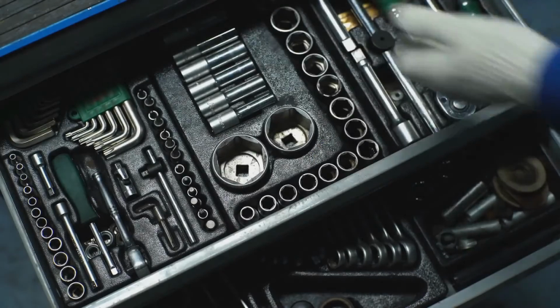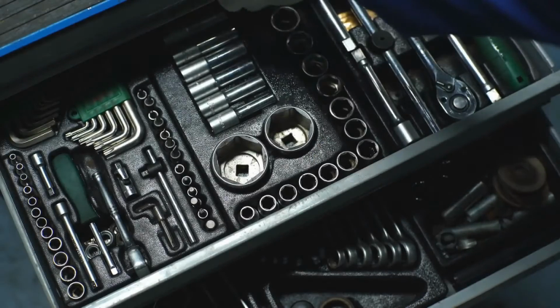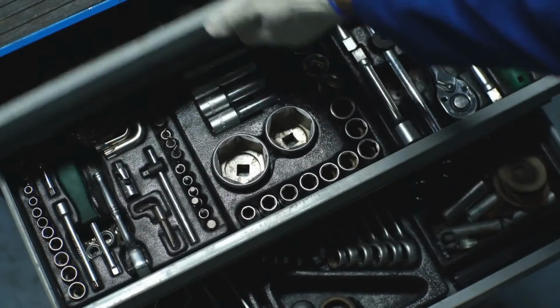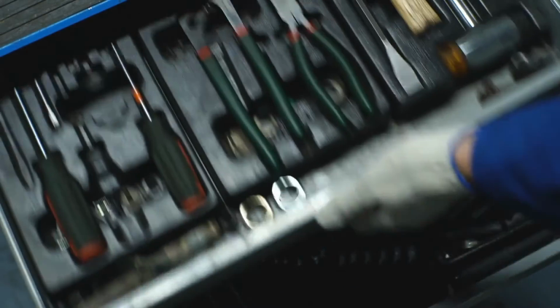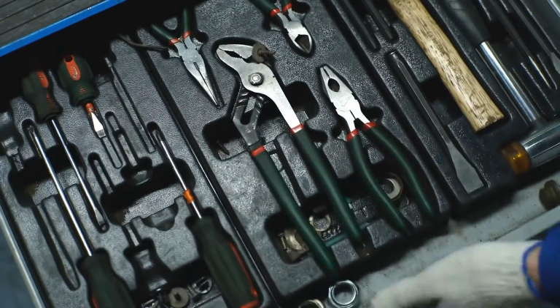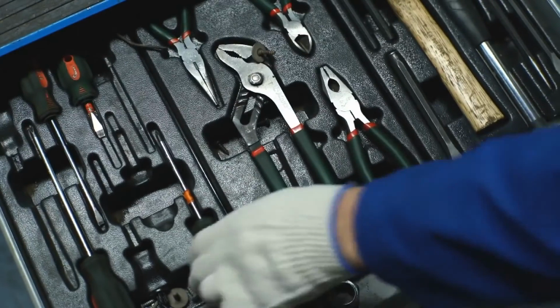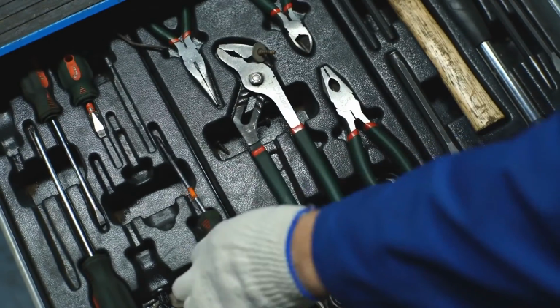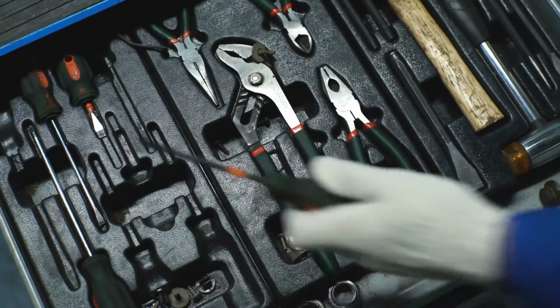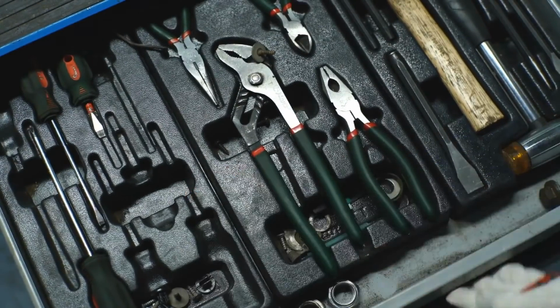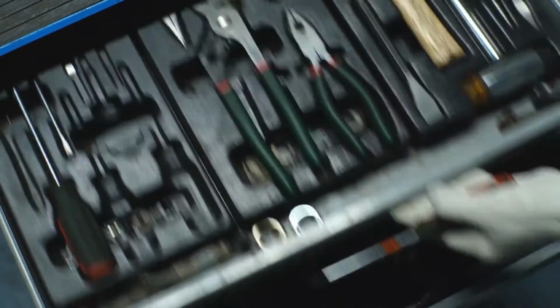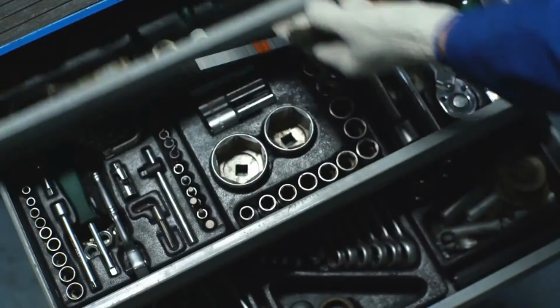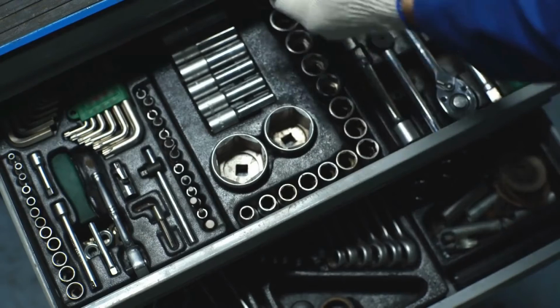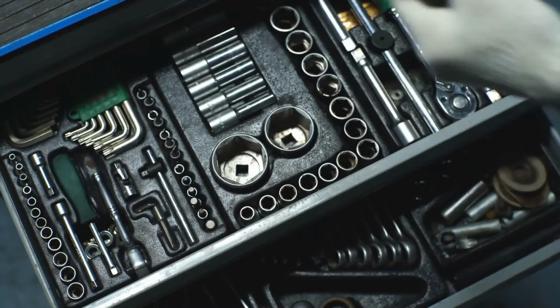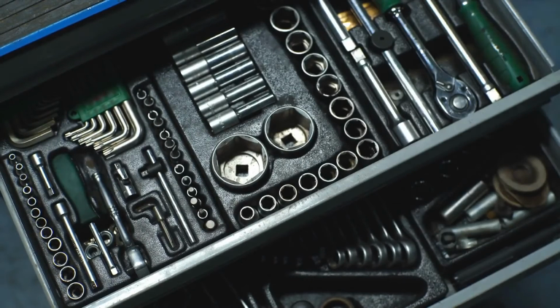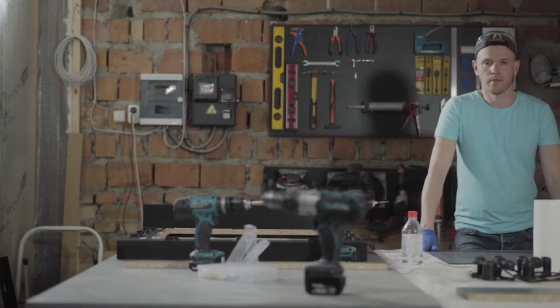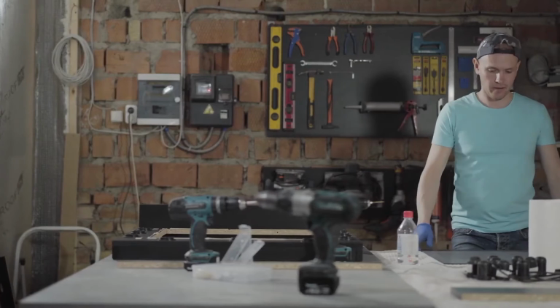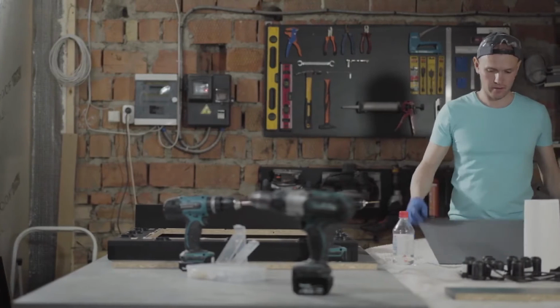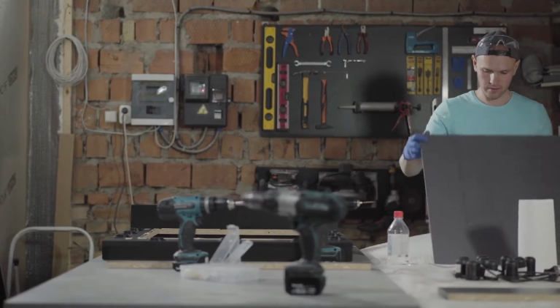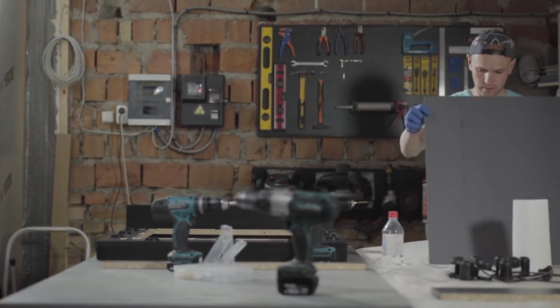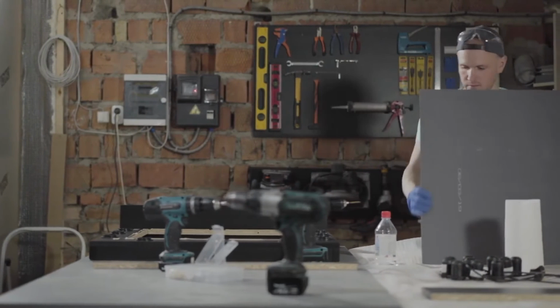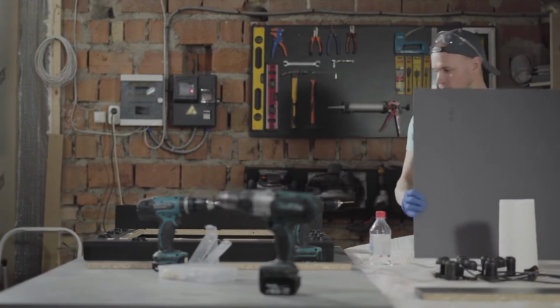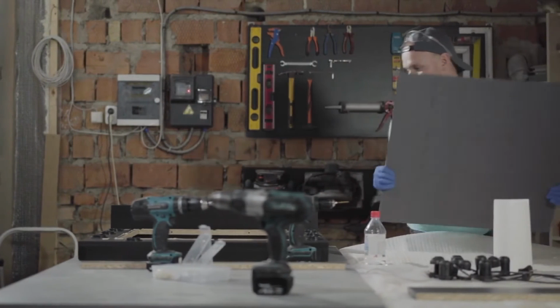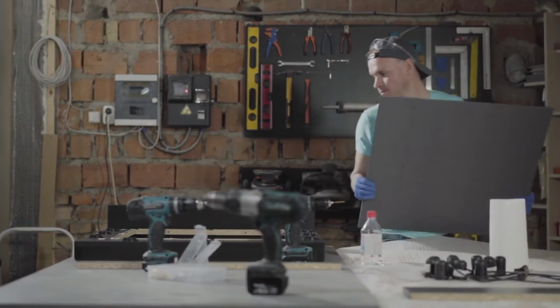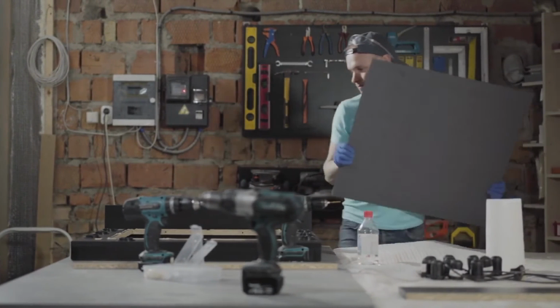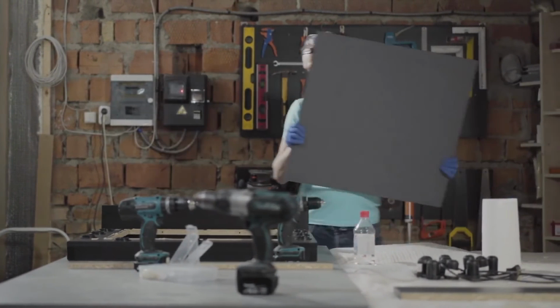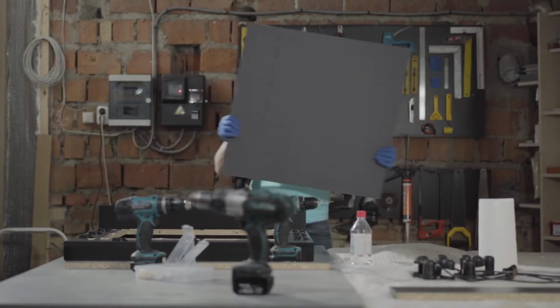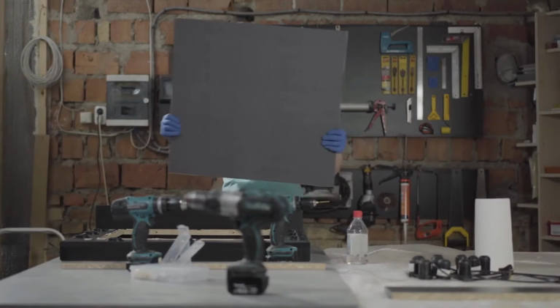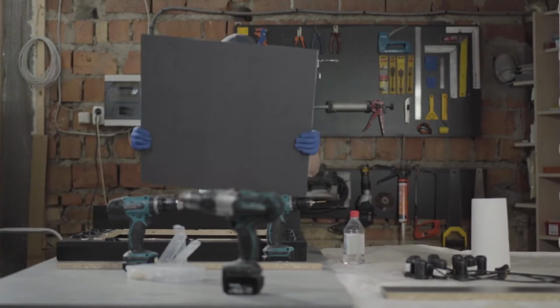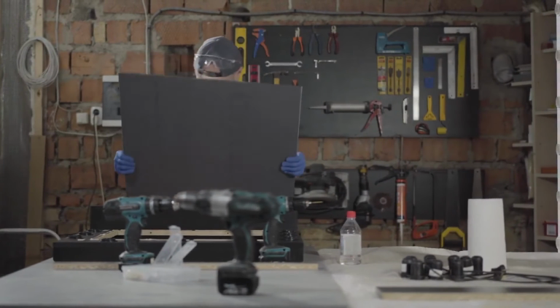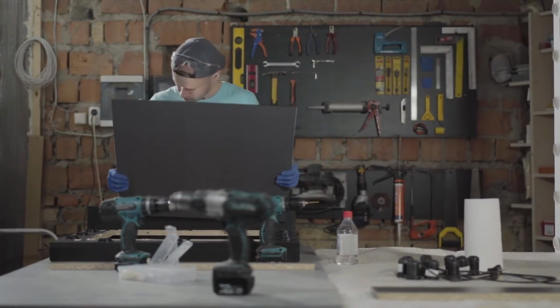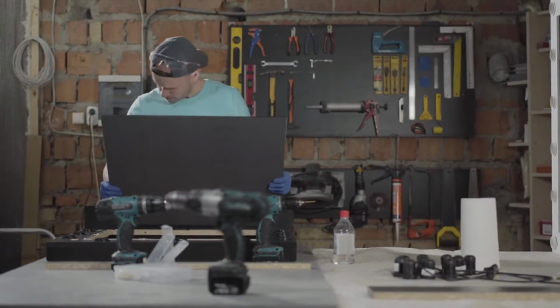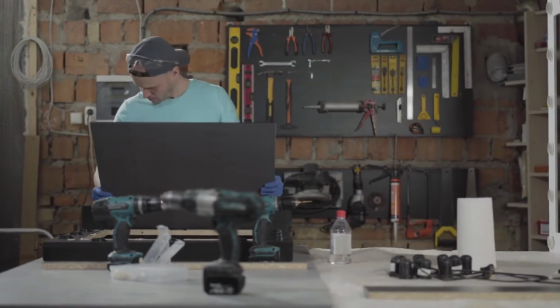Tools need to be kept clean and stored in their correct place, like in your shop's tool bed or tool room. If not cared for properly, tools may injure workers or damage machines.